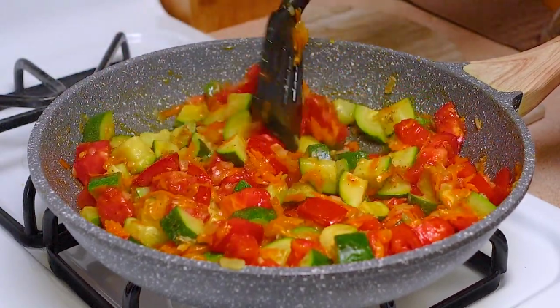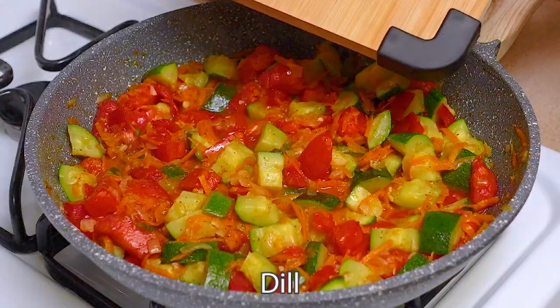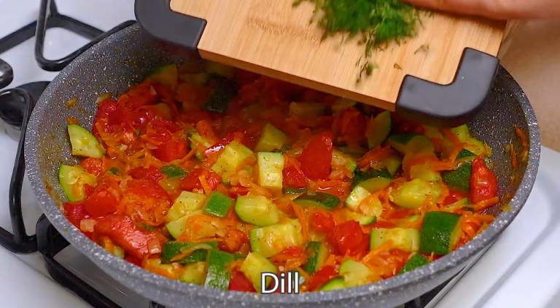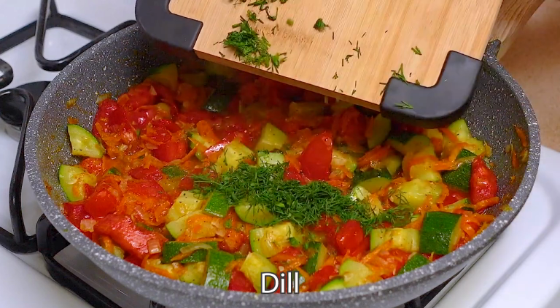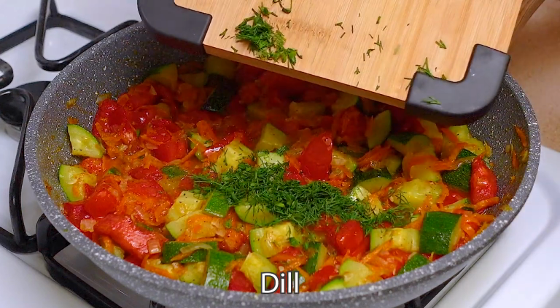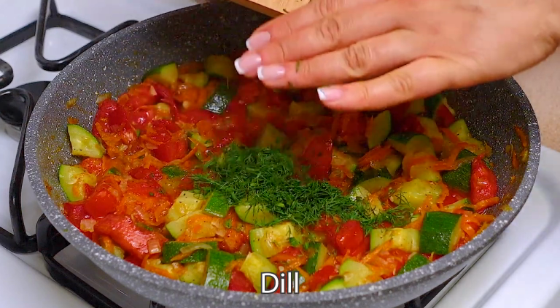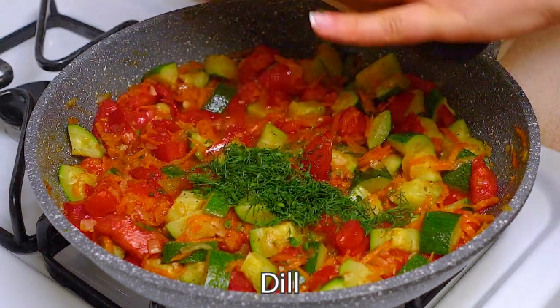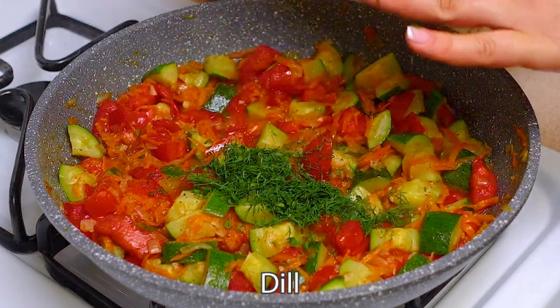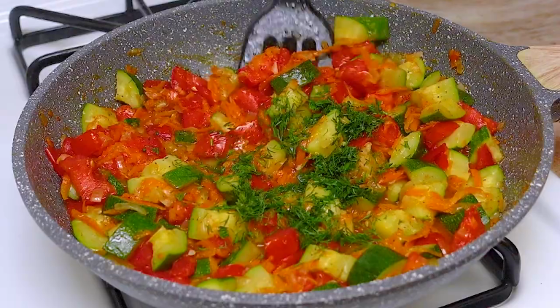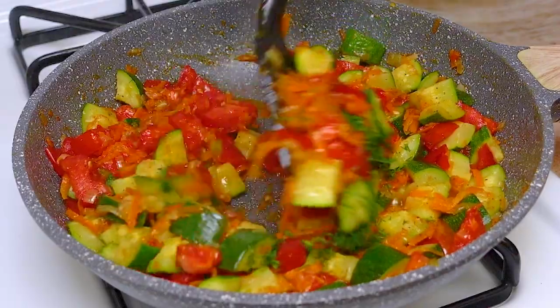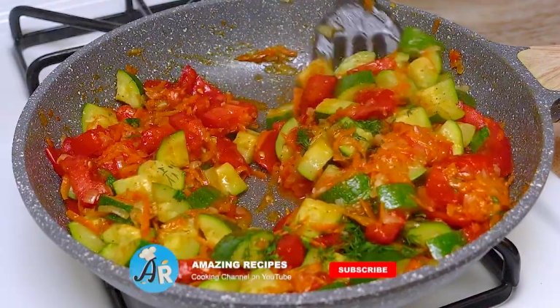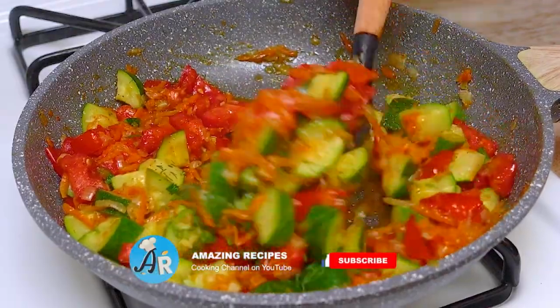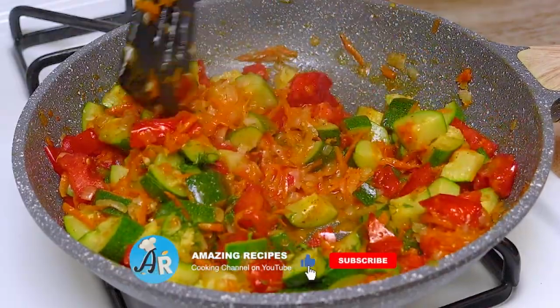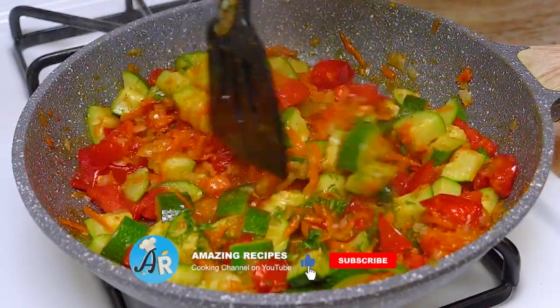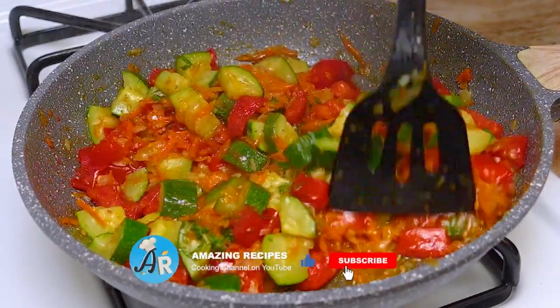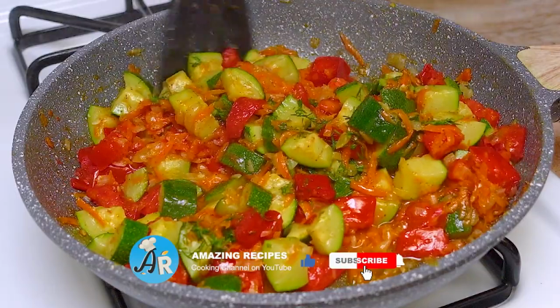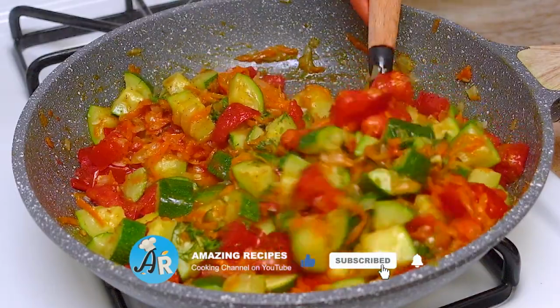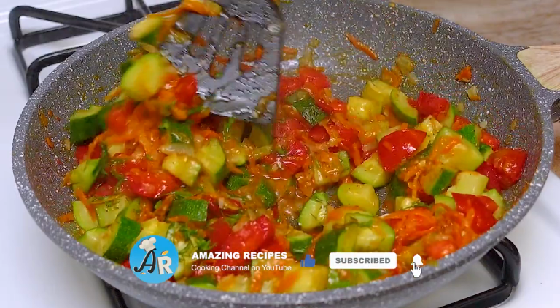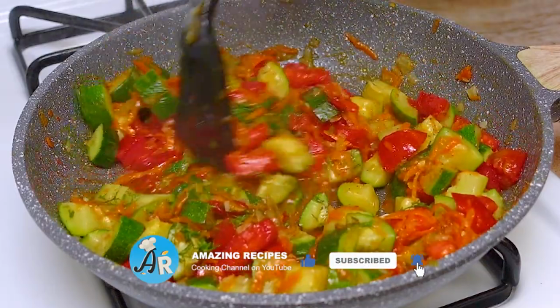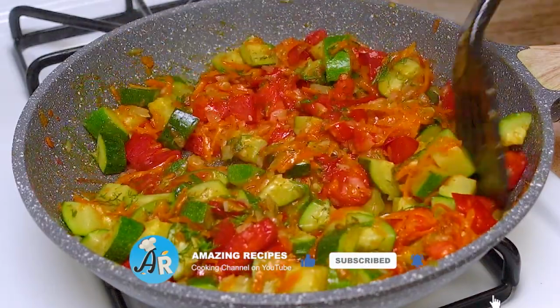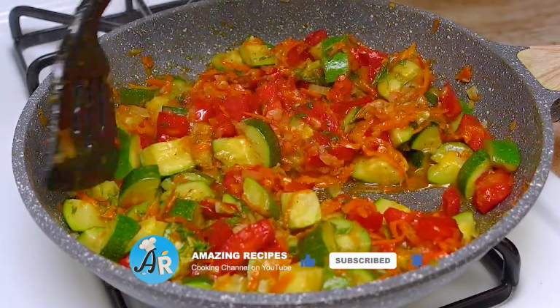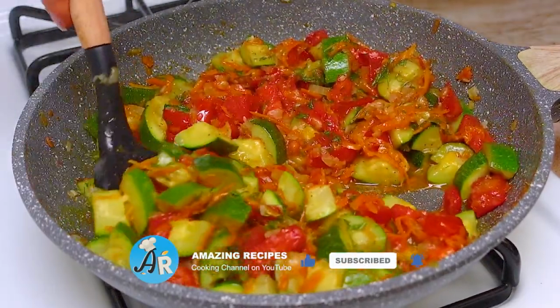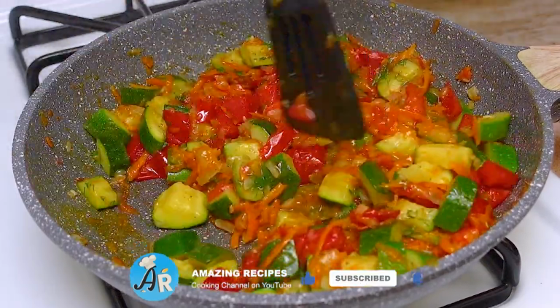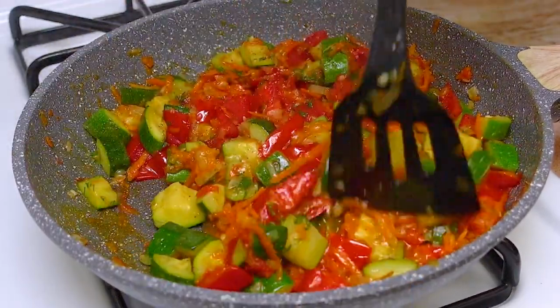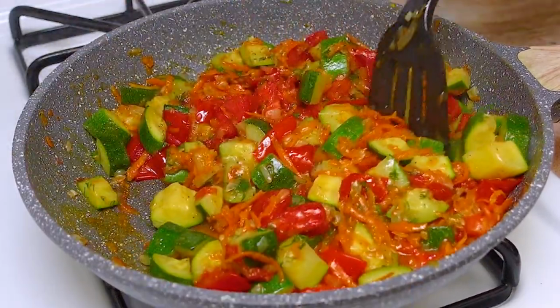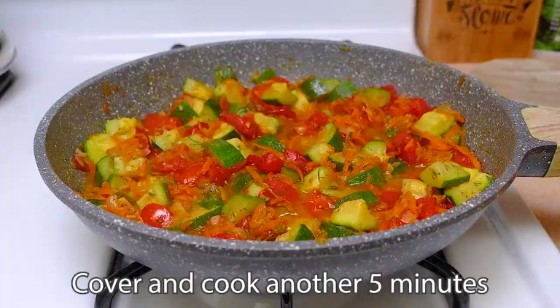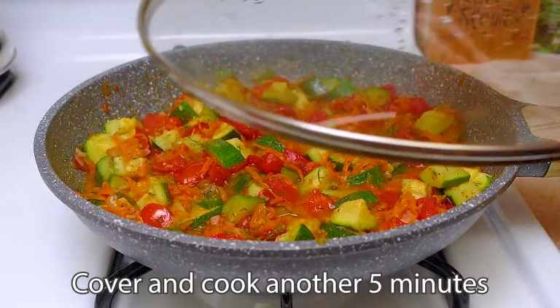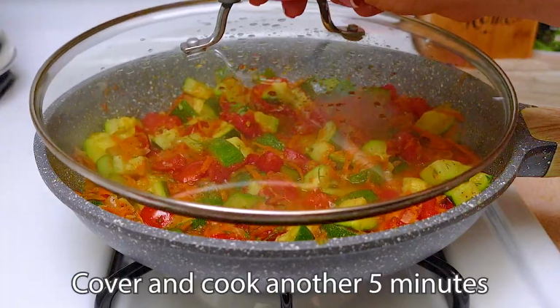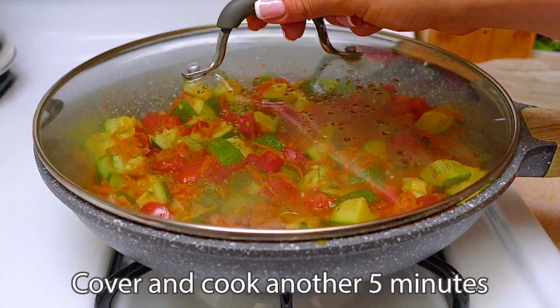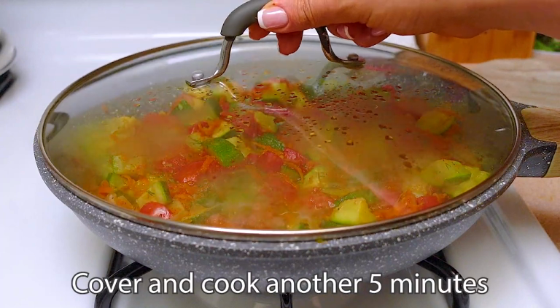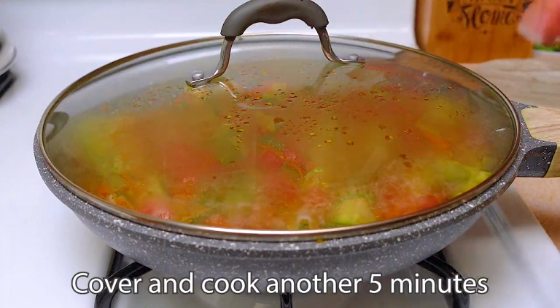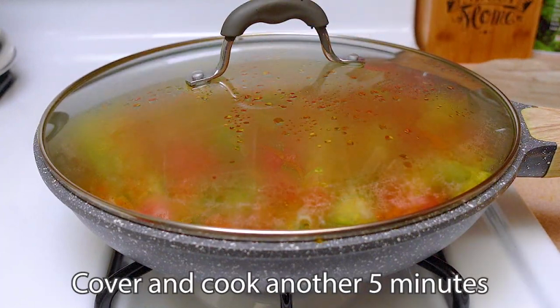When the dish is almost ready, add a little bit of green dill. Close the lid and simmer for about 5 more minutes.